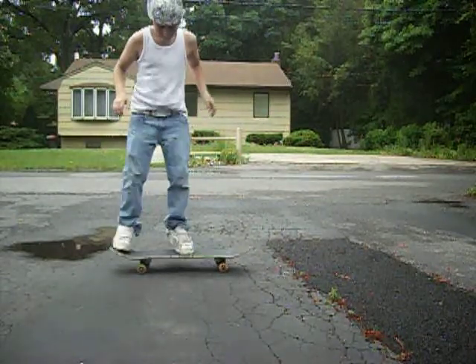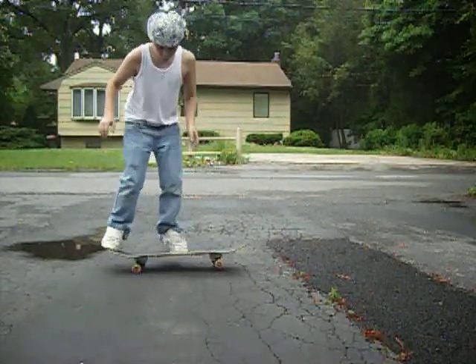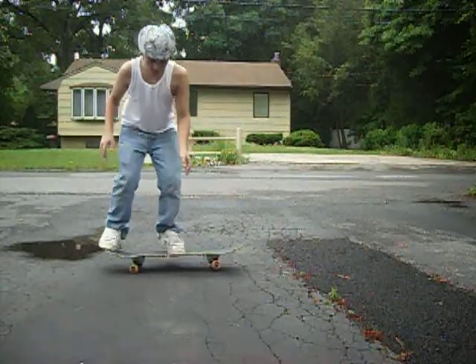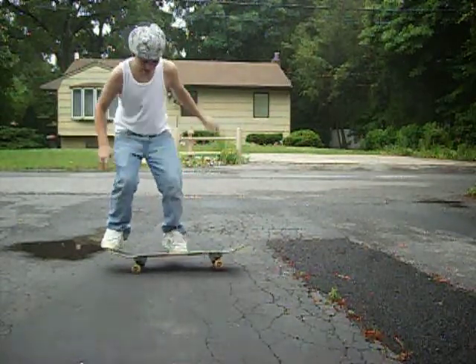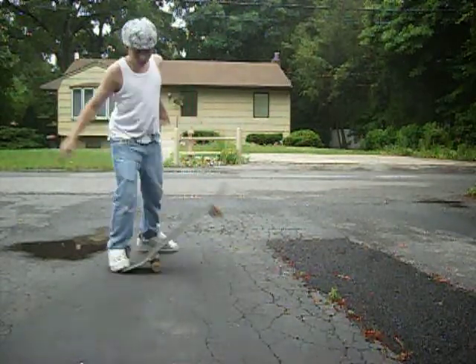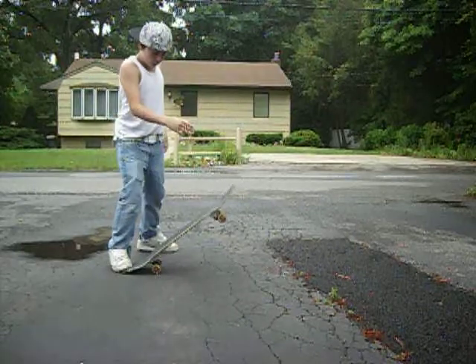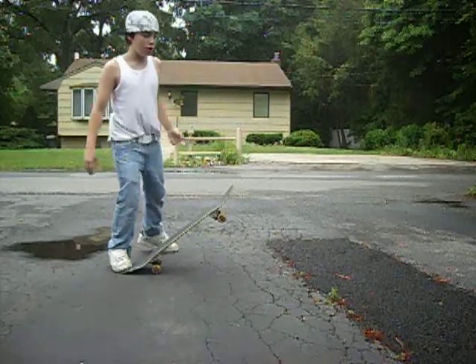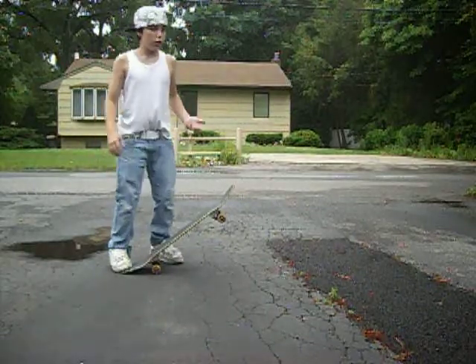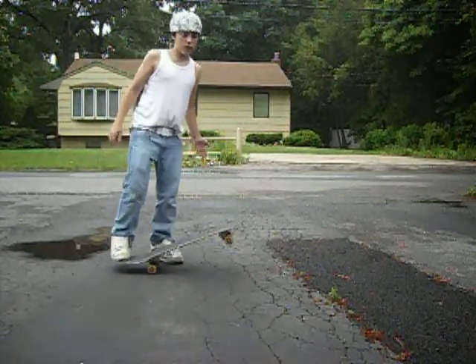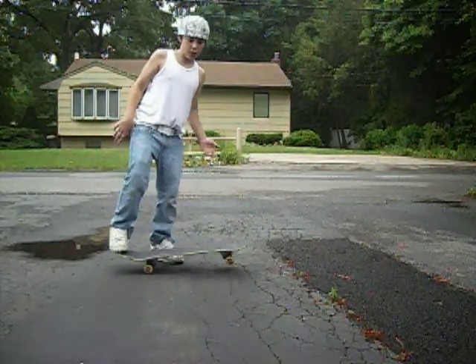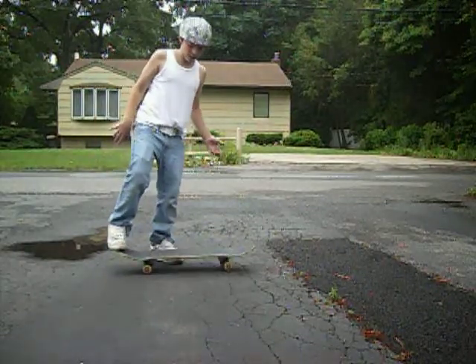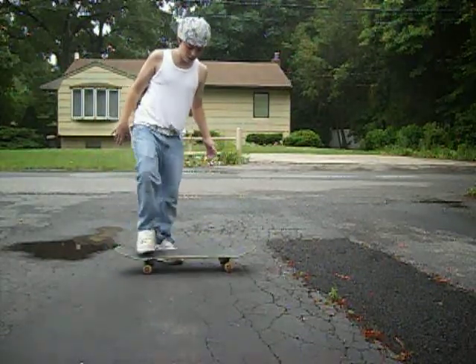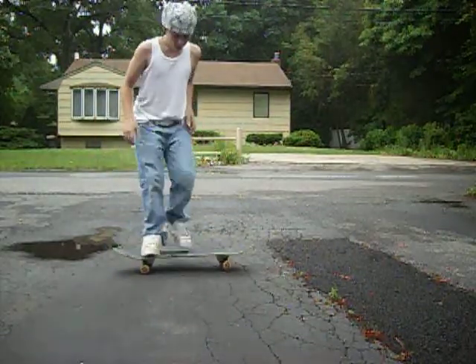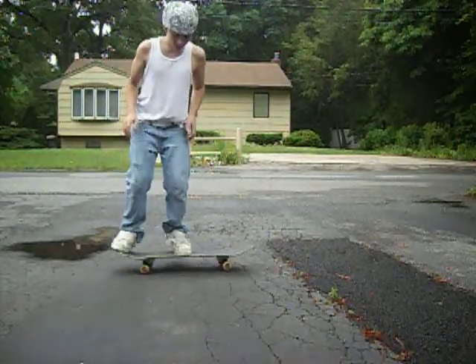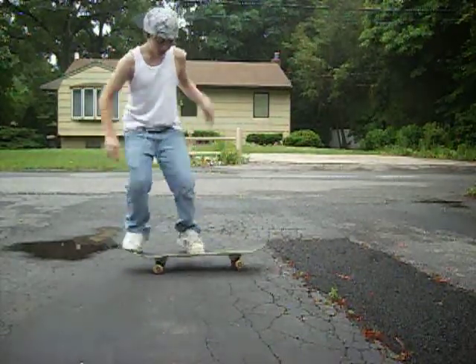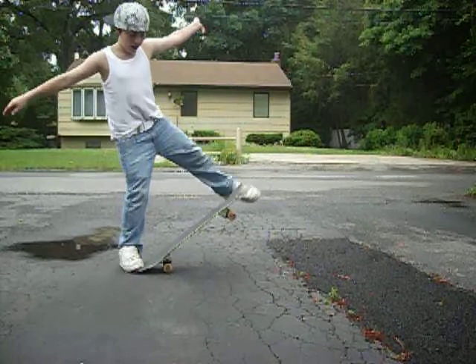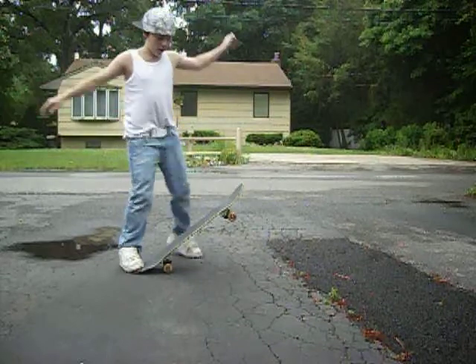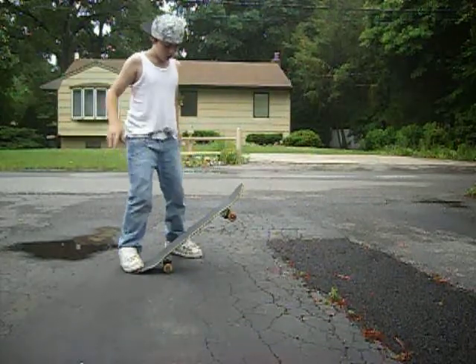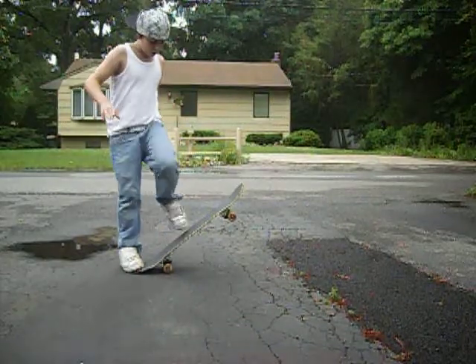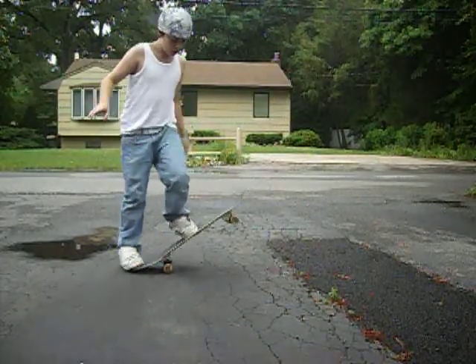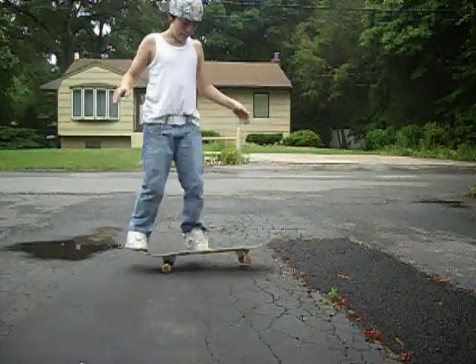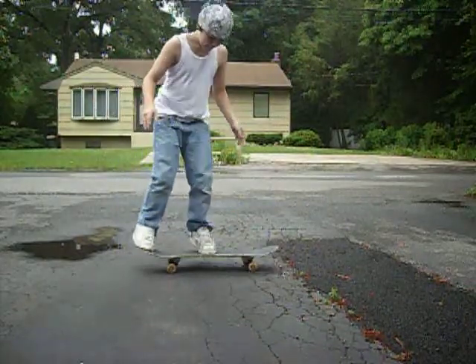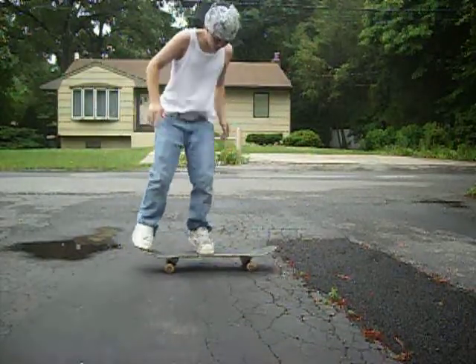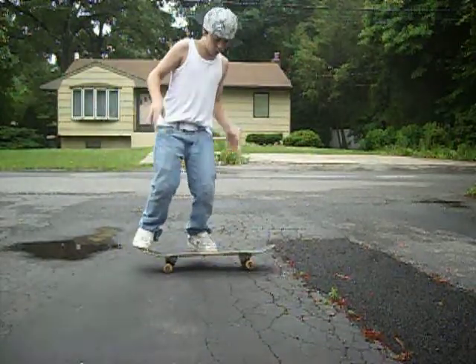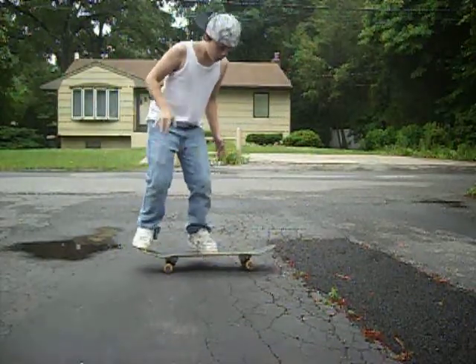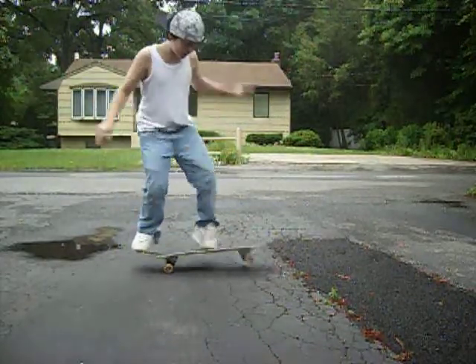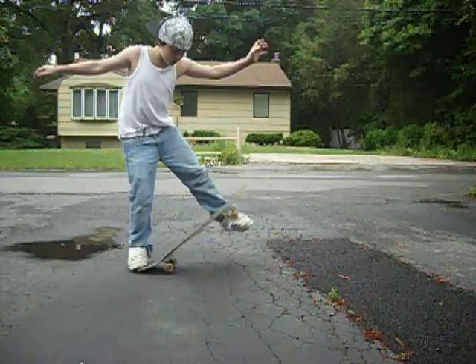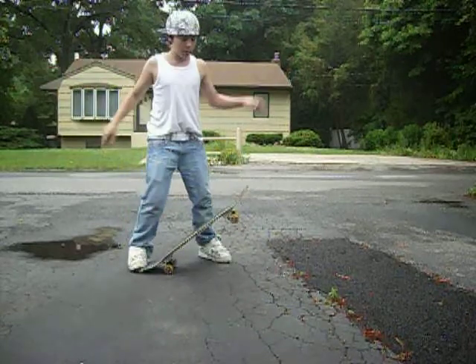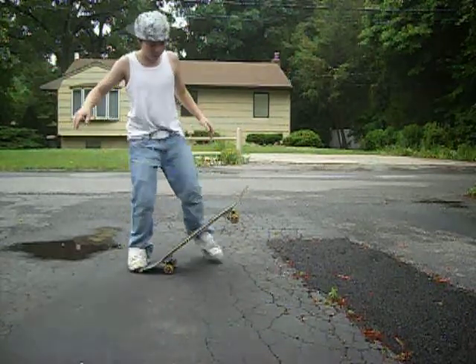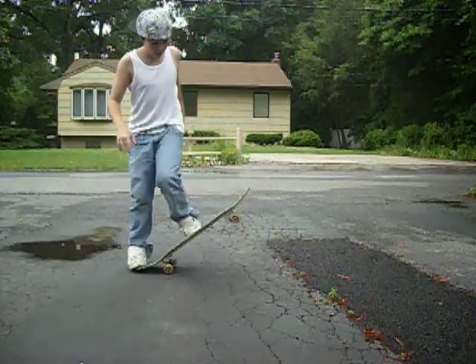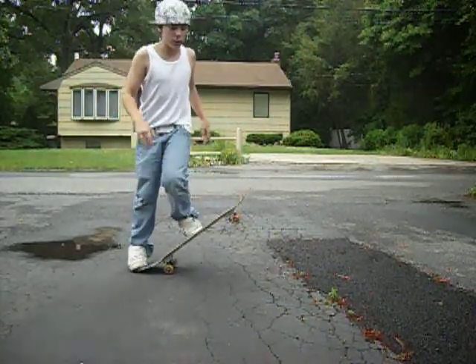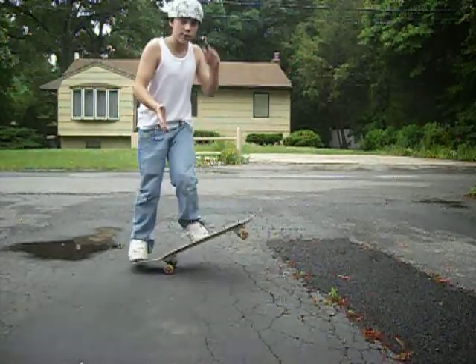But don't kick down and out, cause it's gonna be really hard to bring your foot in. Same thing as putting it out. Just get it to skip up the tip and it flips, and bring it back as soon as you can.